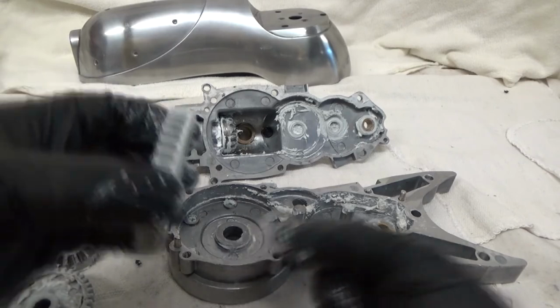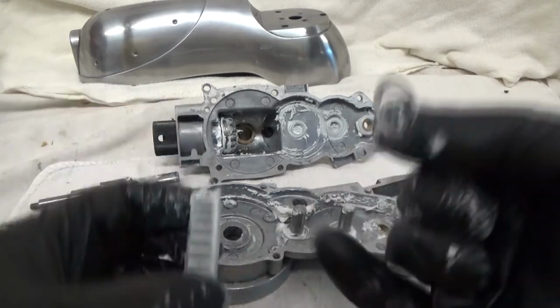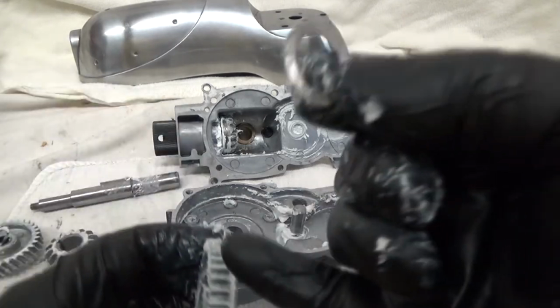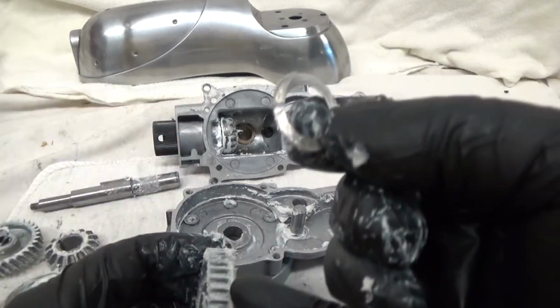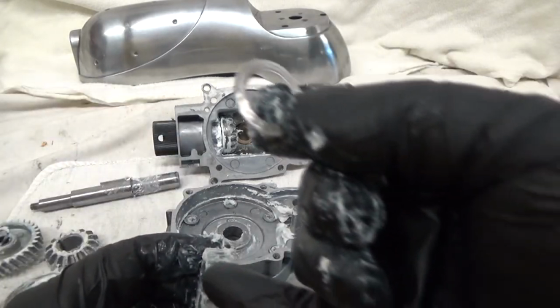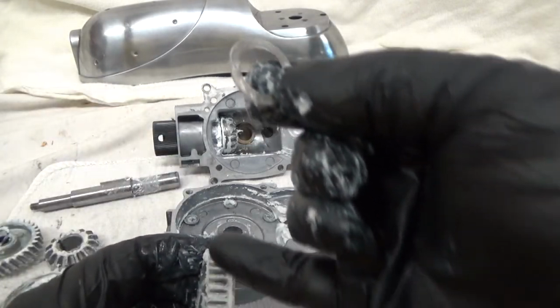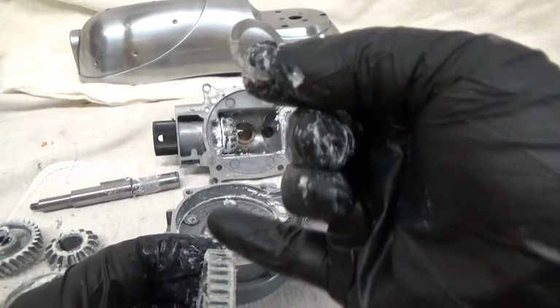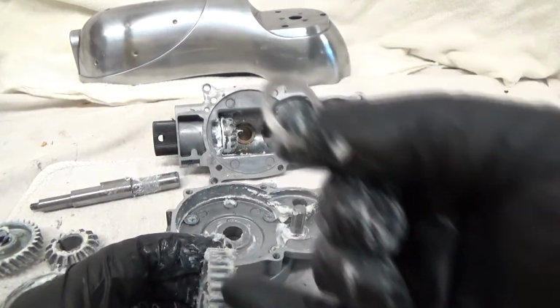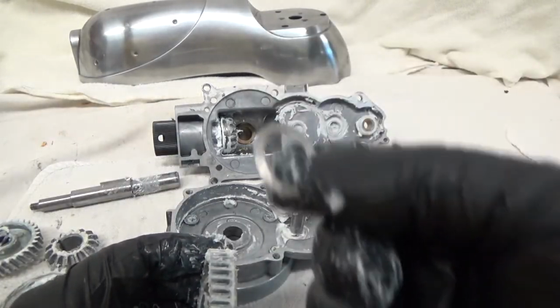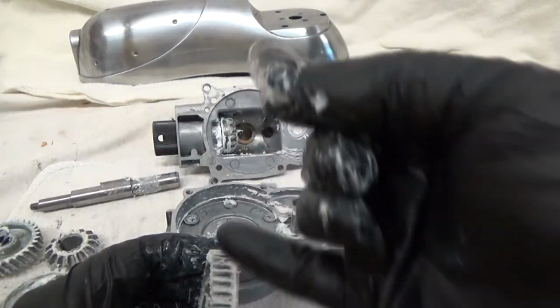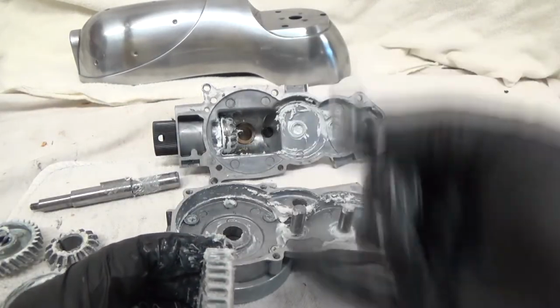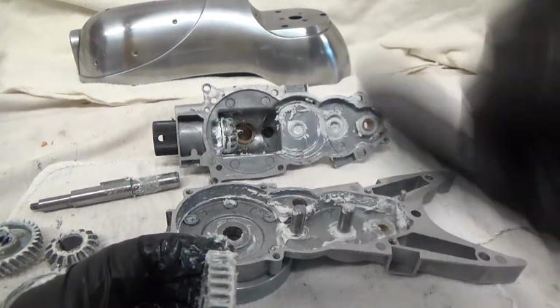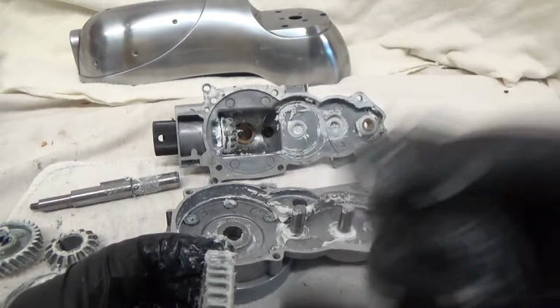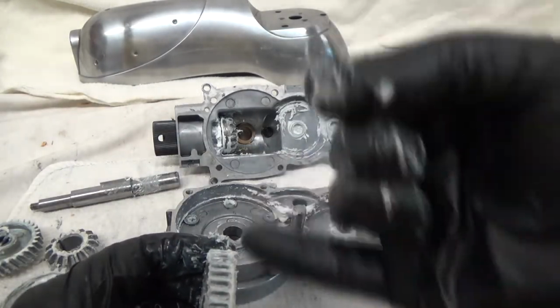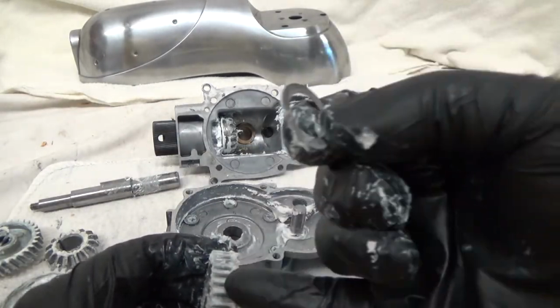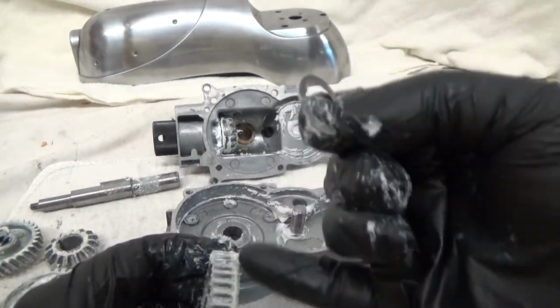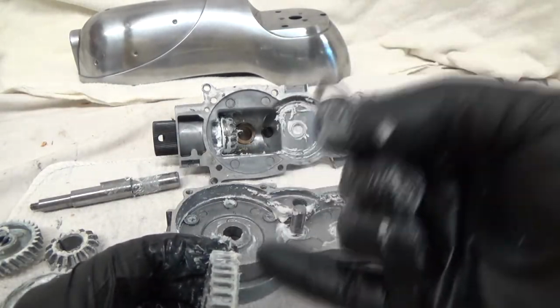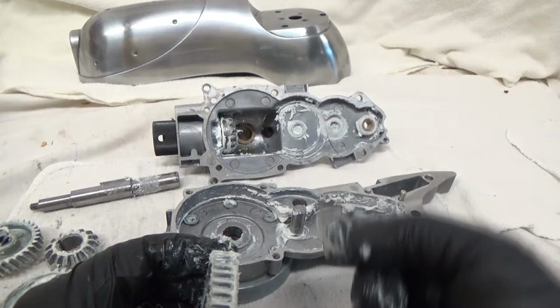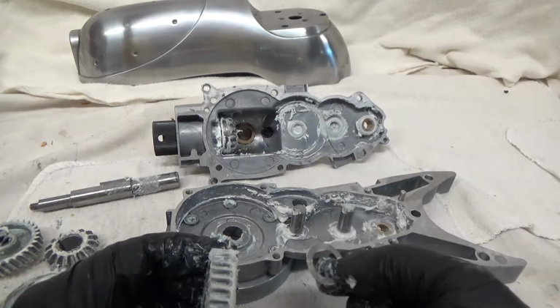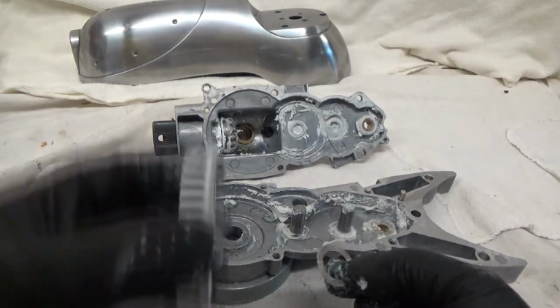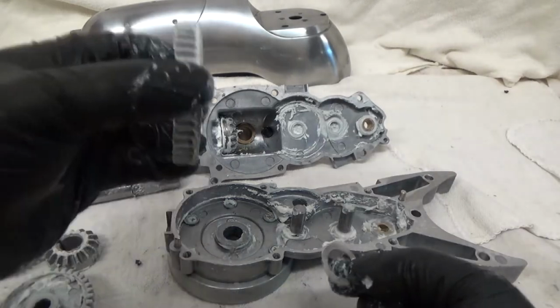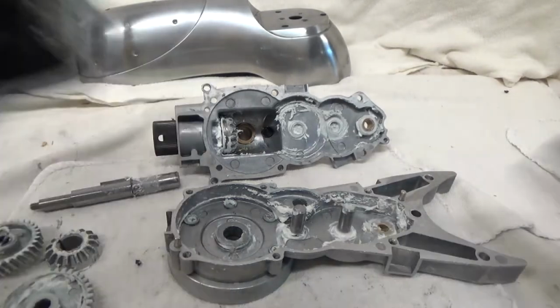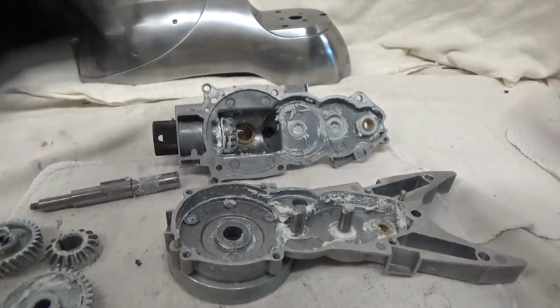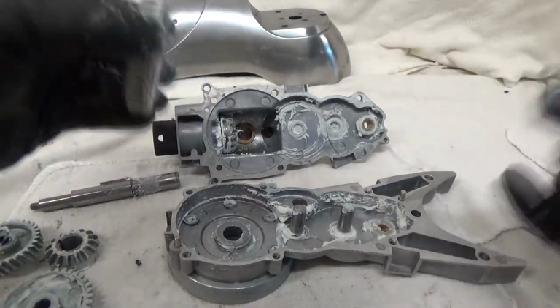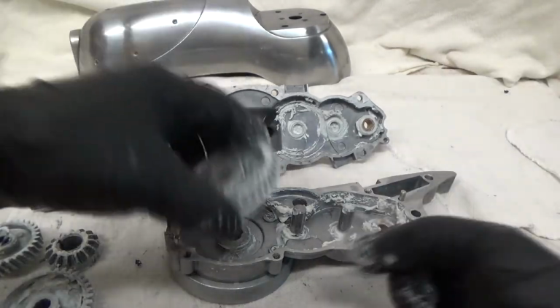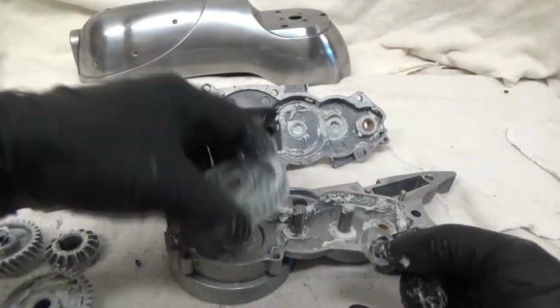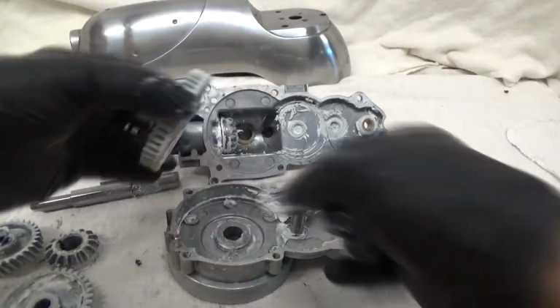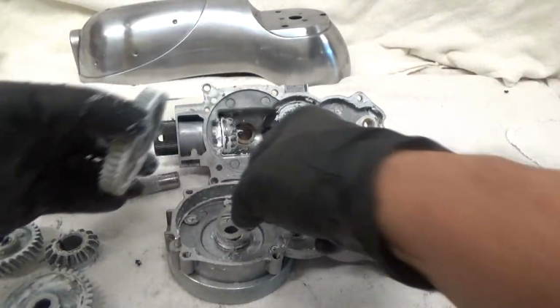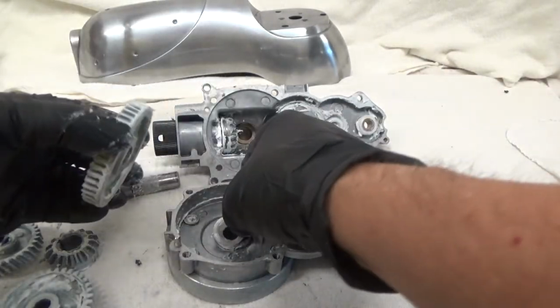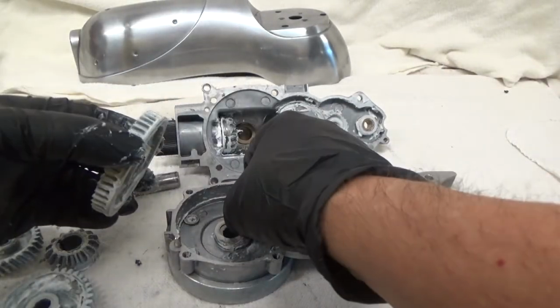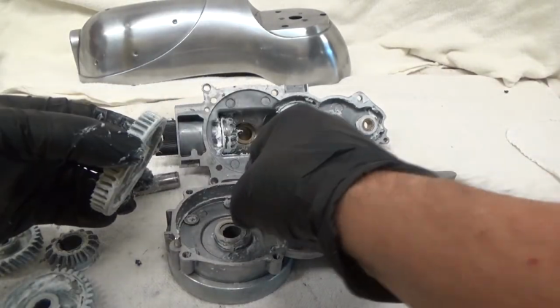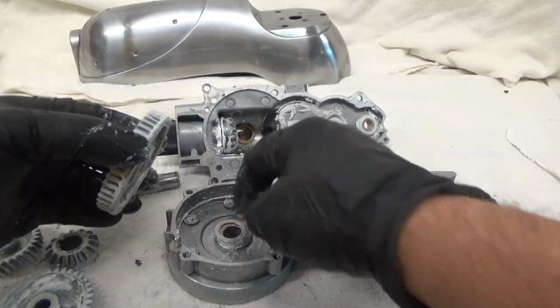You'll notice that even if you pack the gearing, as soon as it goes around one time all the grease is pushed out. So you don't need to put a ton of grease in there.